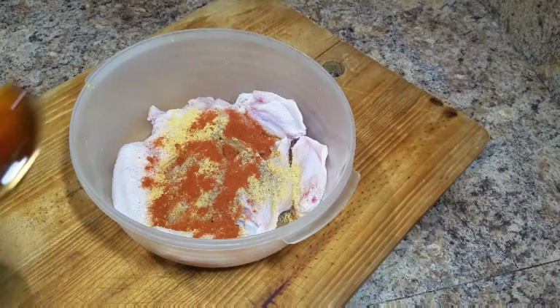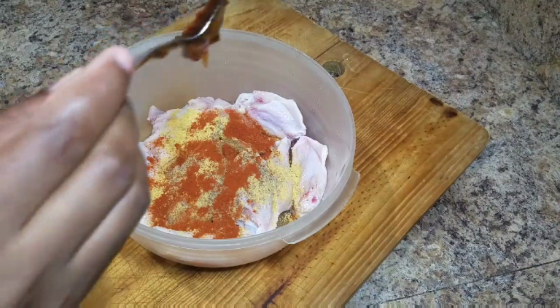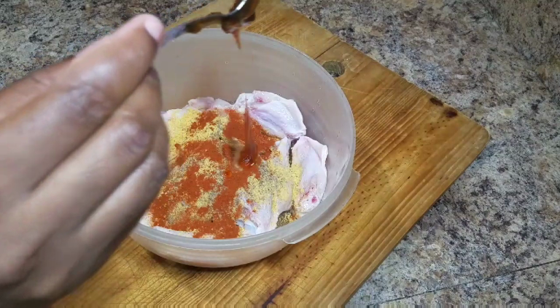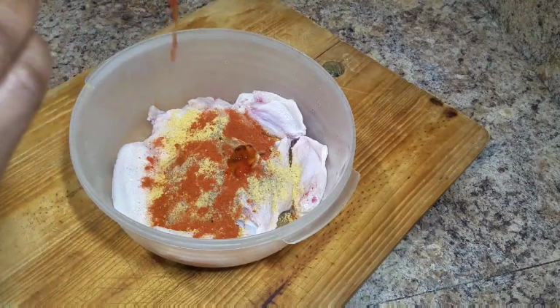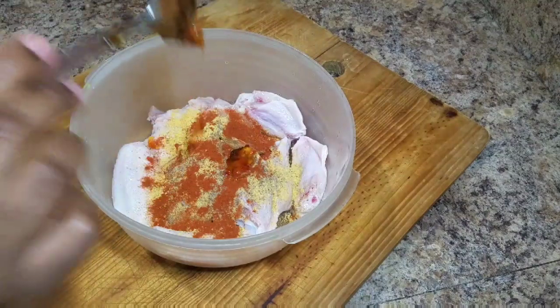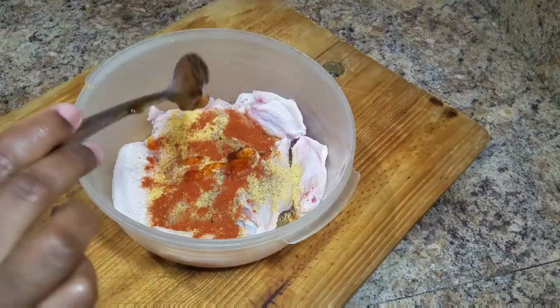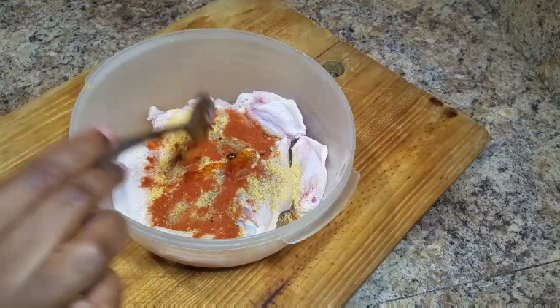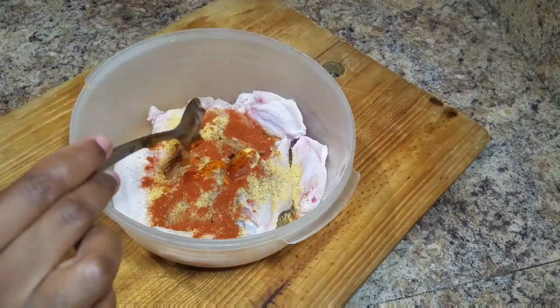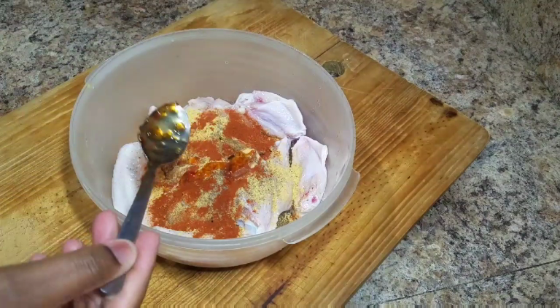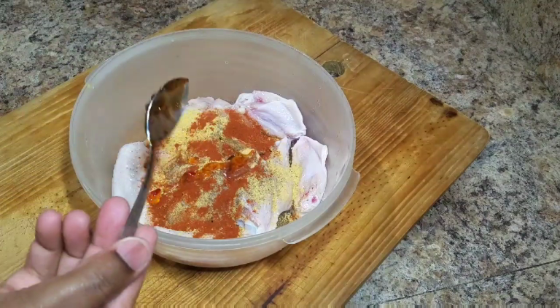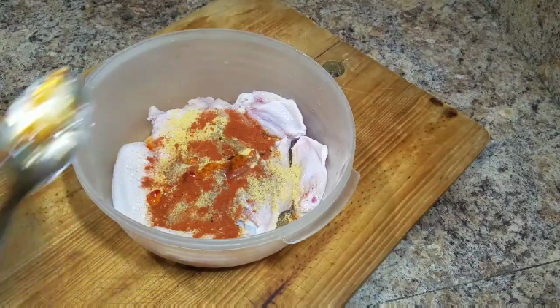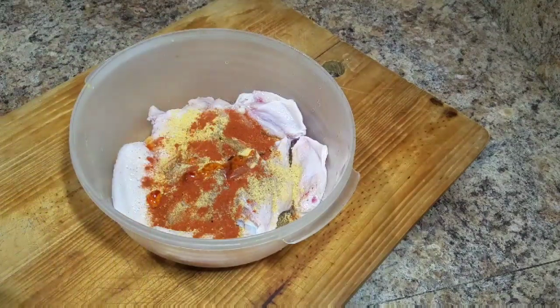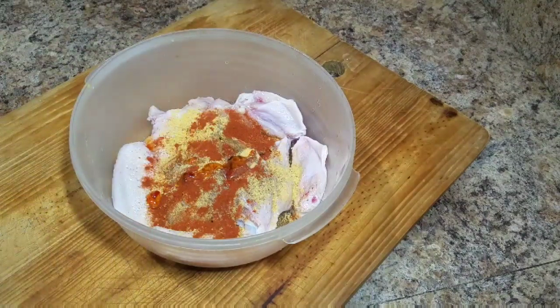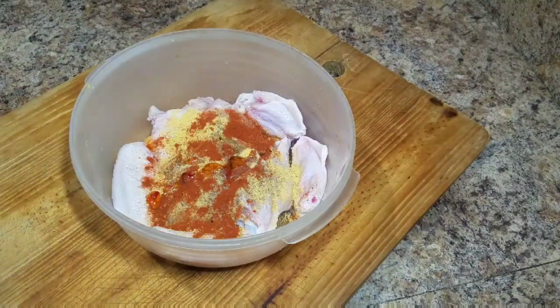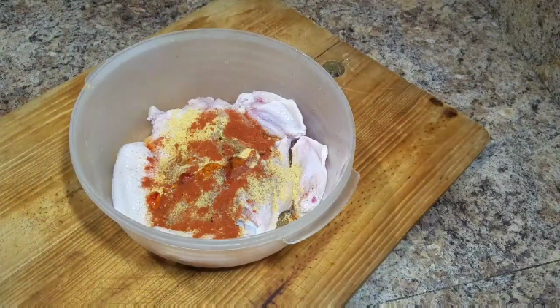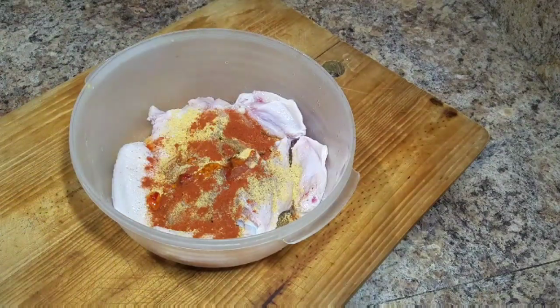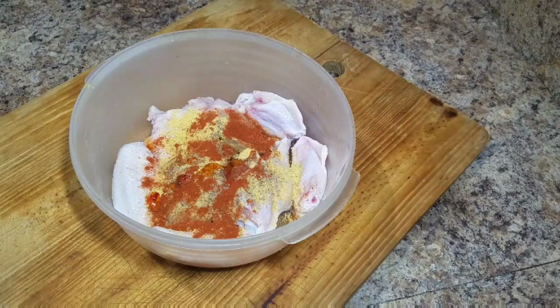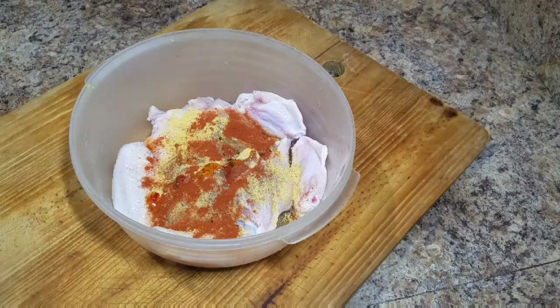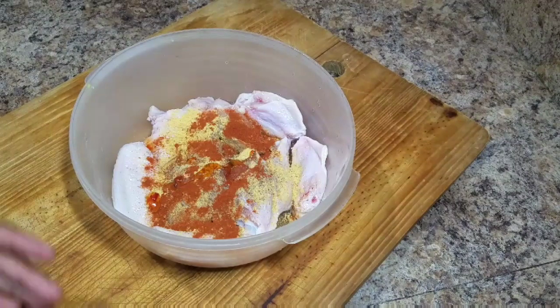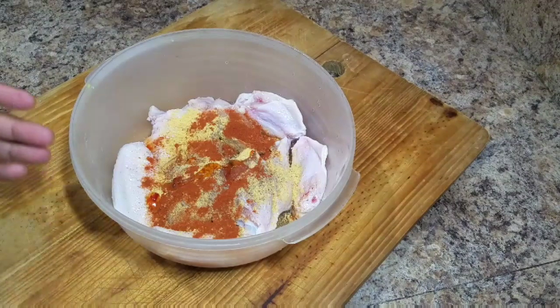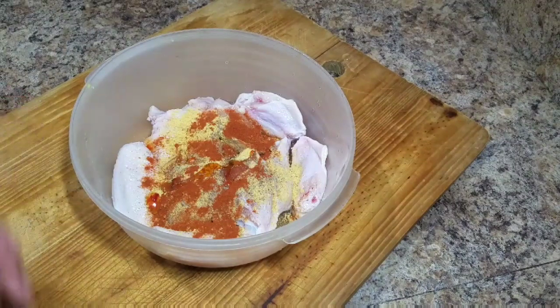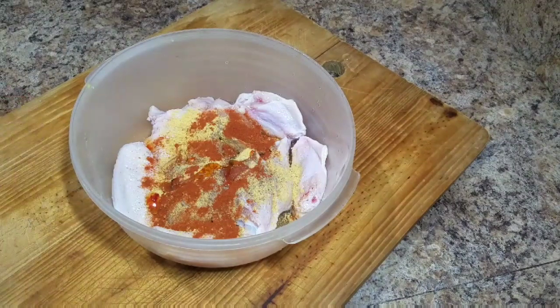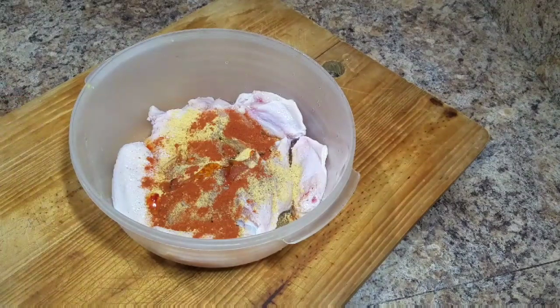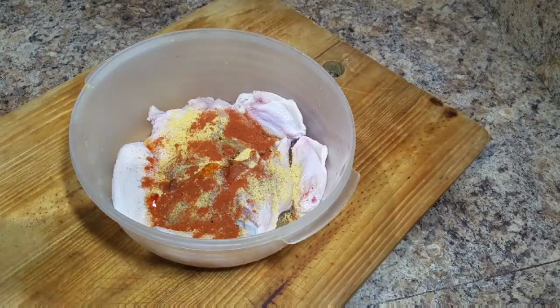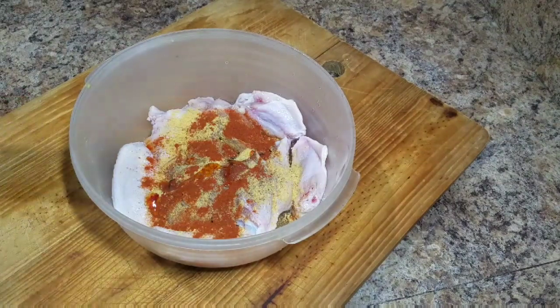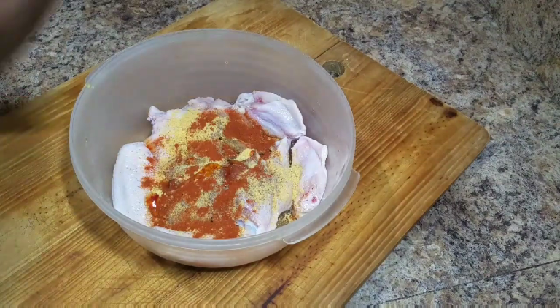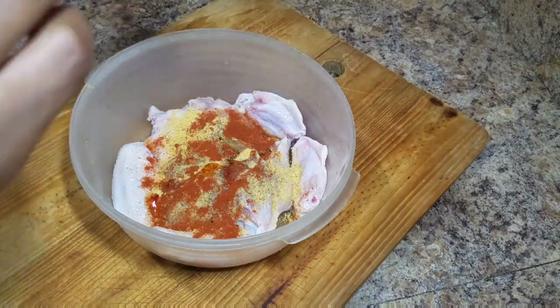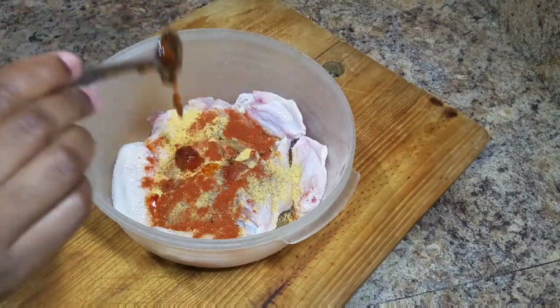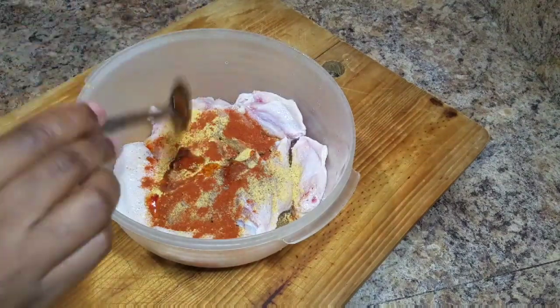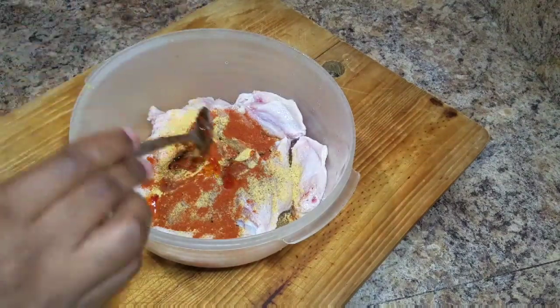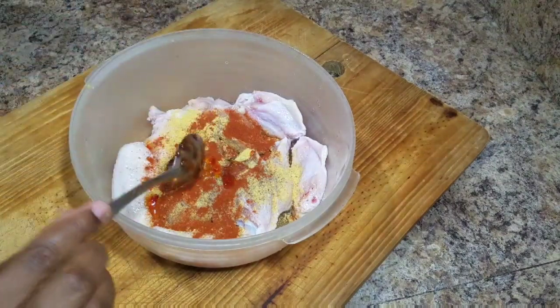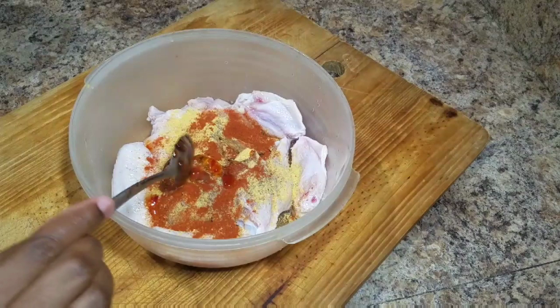Or if you want to pick up the mild one but you want to add a piece of scotch bonnet pepper to give it that spiciness you're looking for, you can always do that.